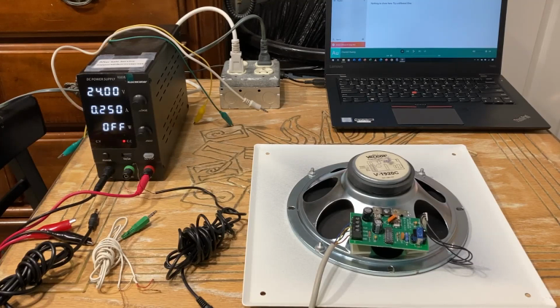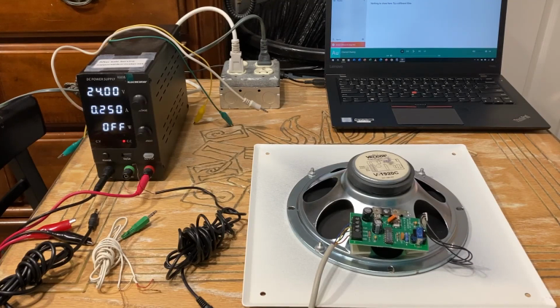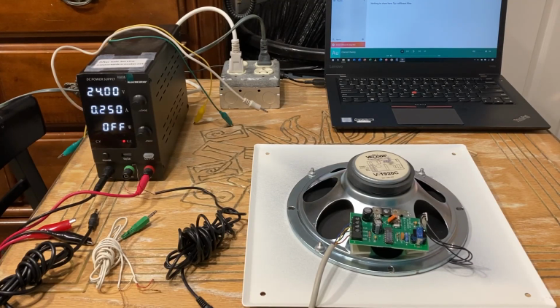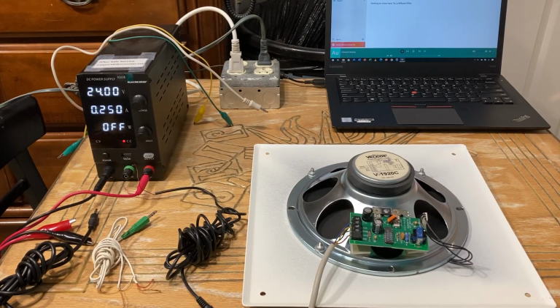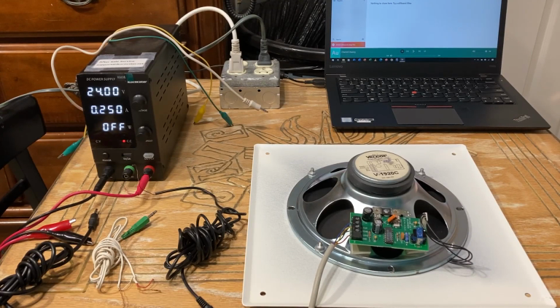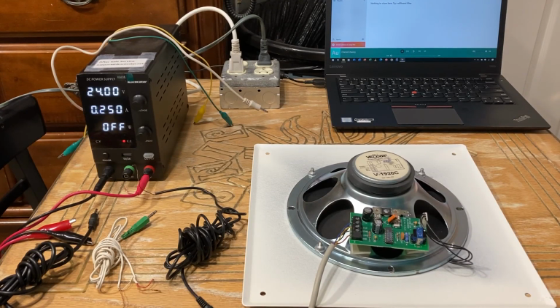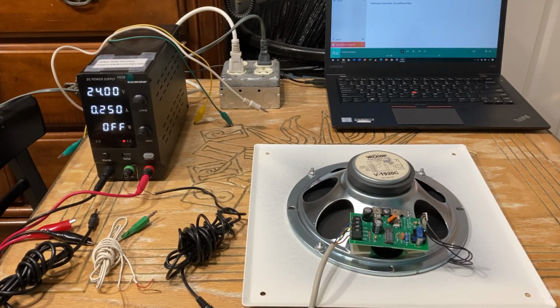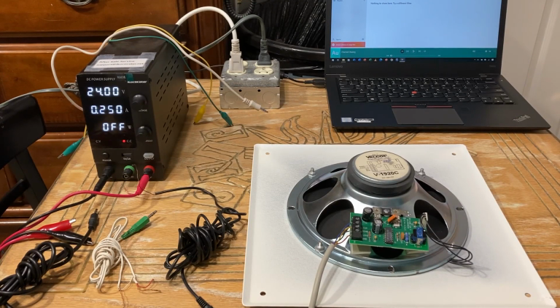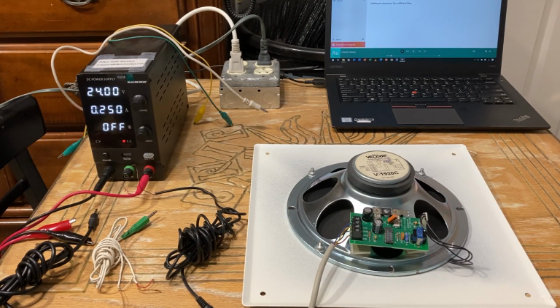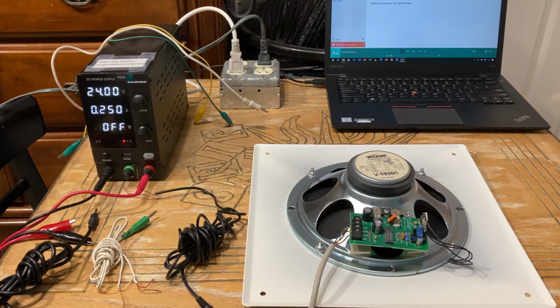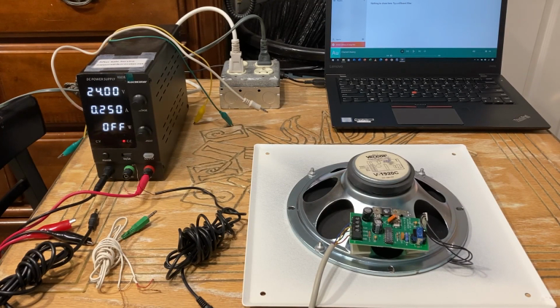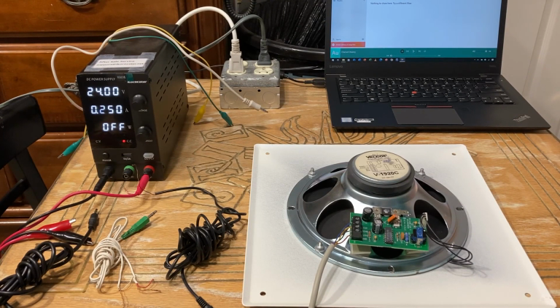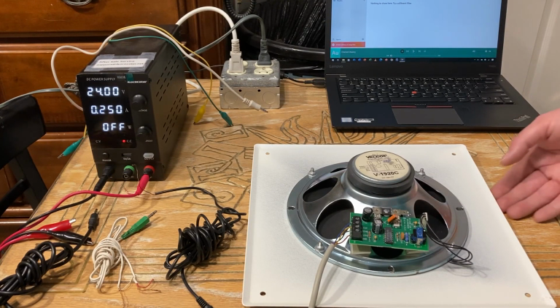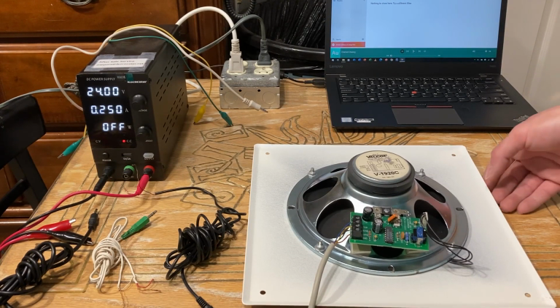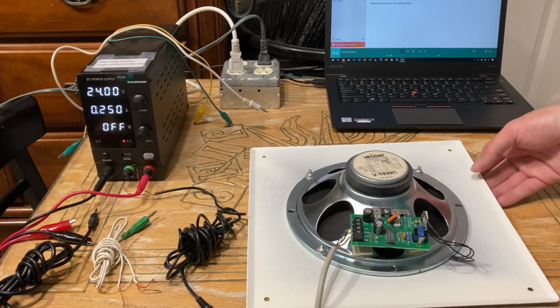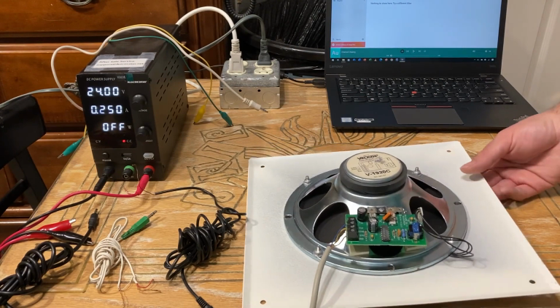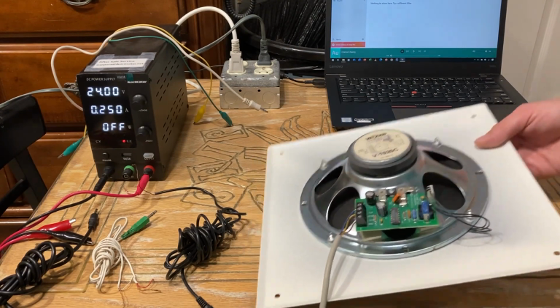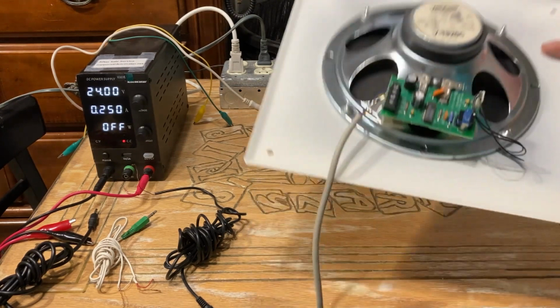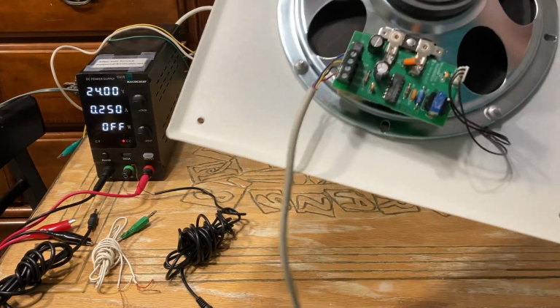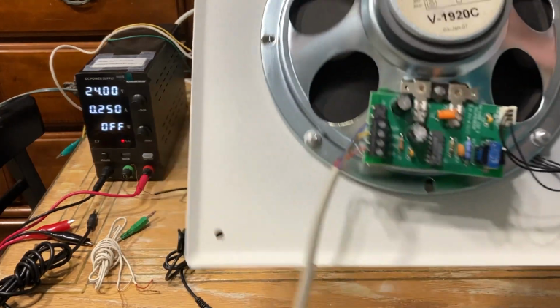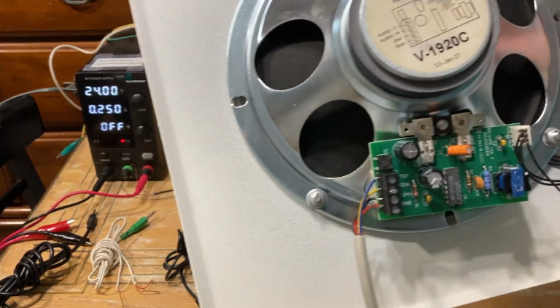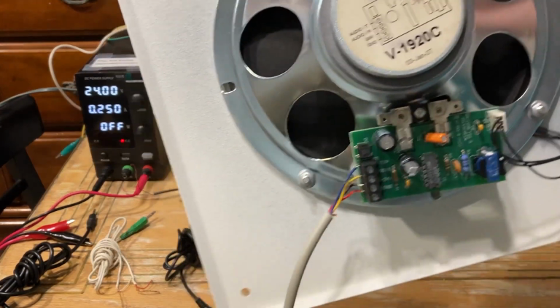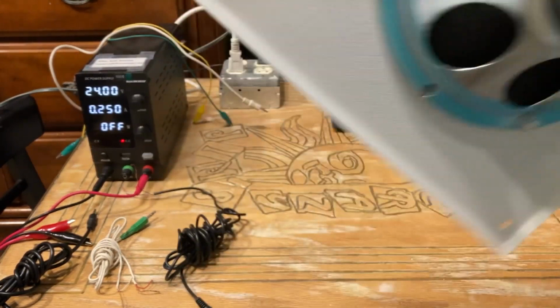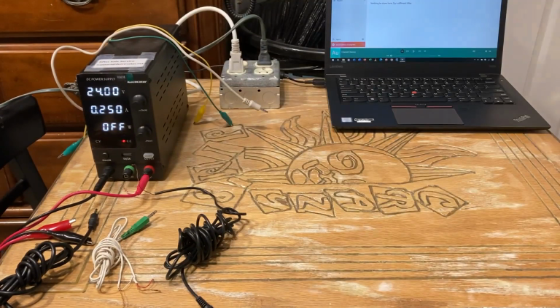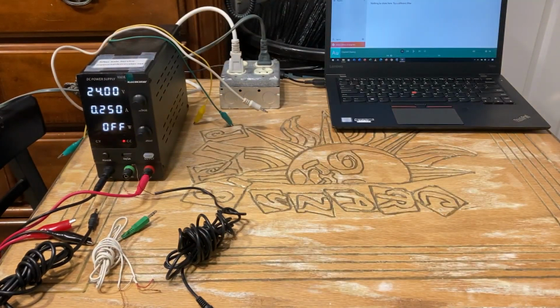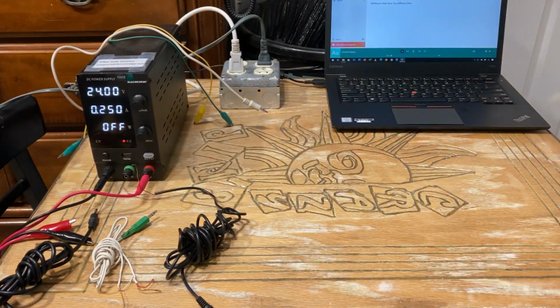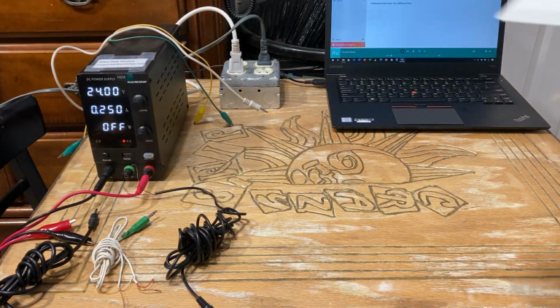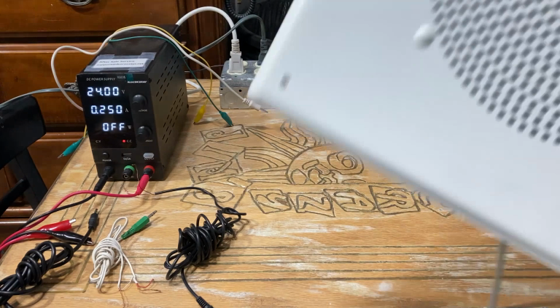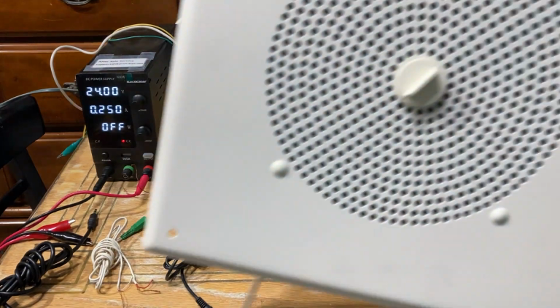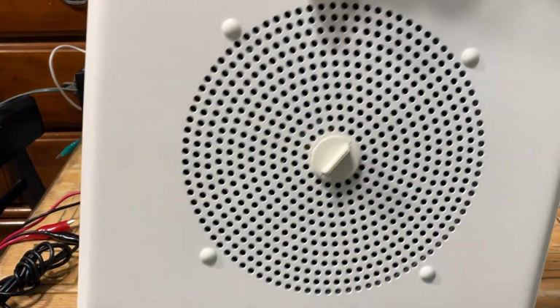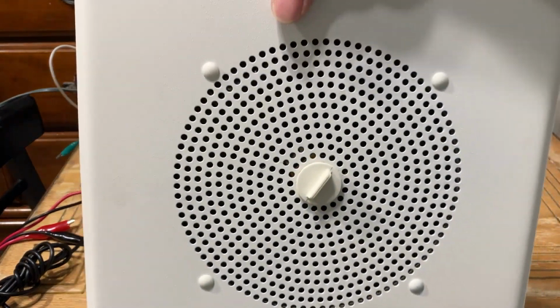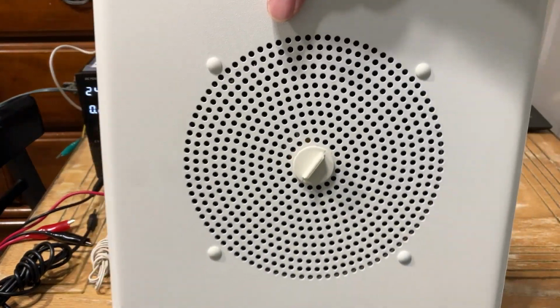Hello YouTubers, this is a how-to video on how to wire a Valcom V1920C self-amplified speaker for personal use, also known as the square version.